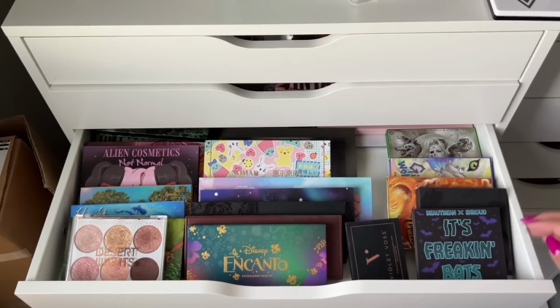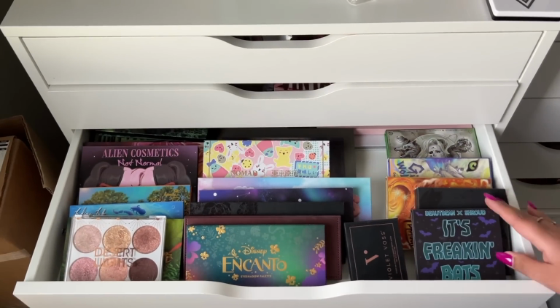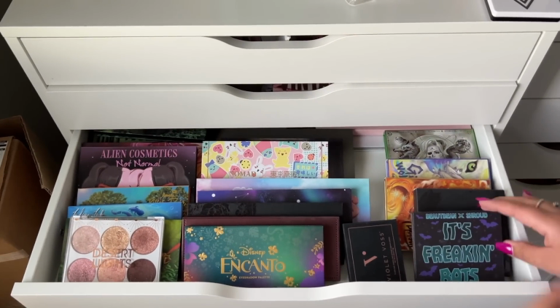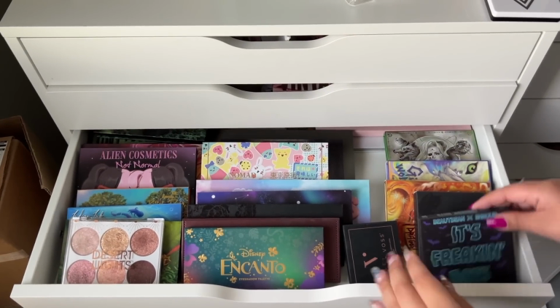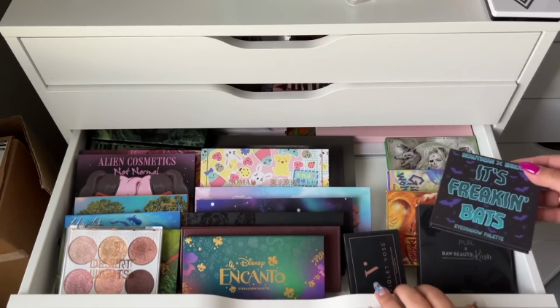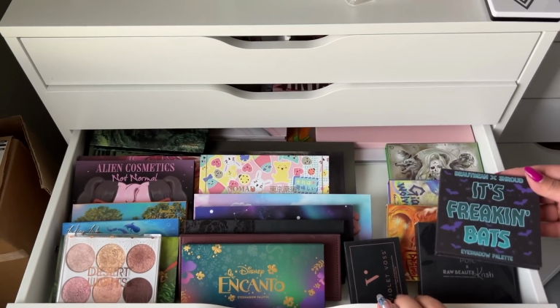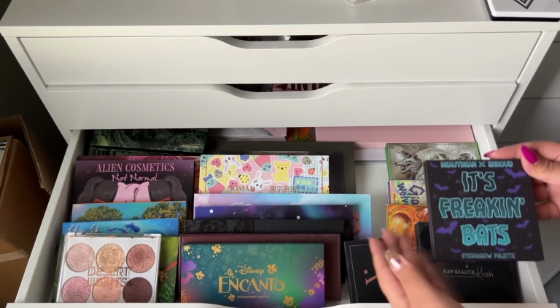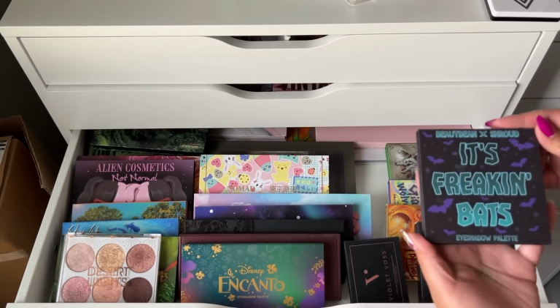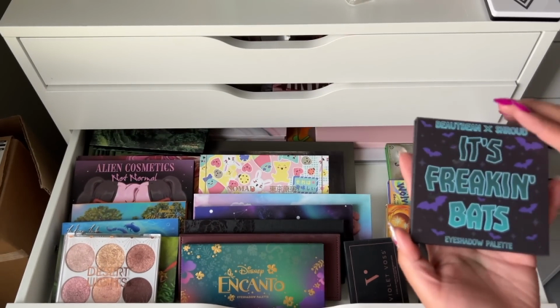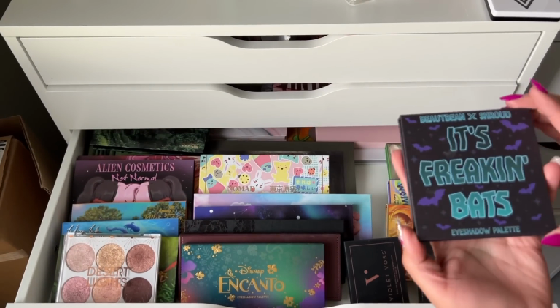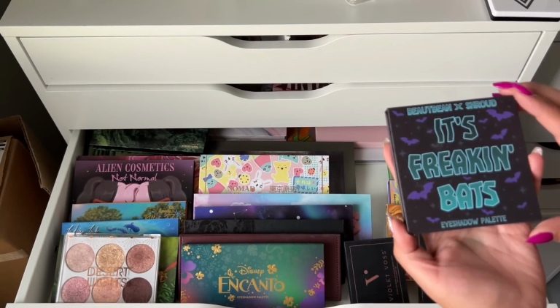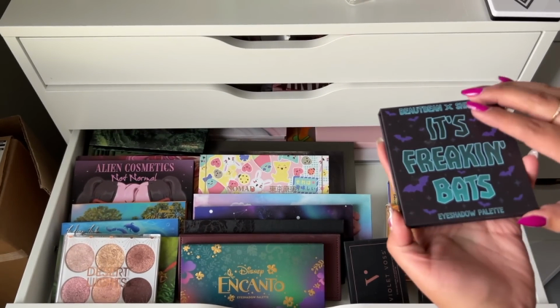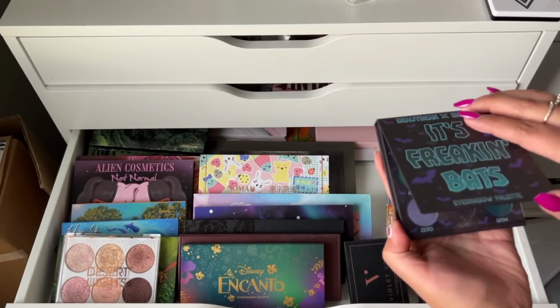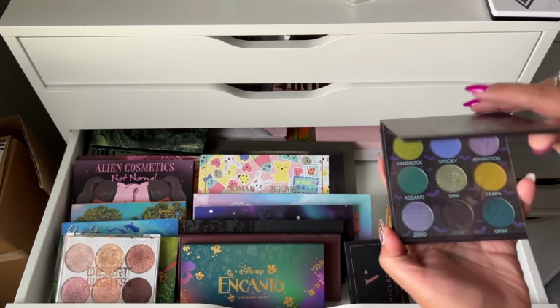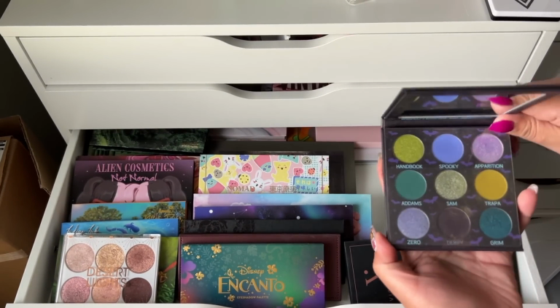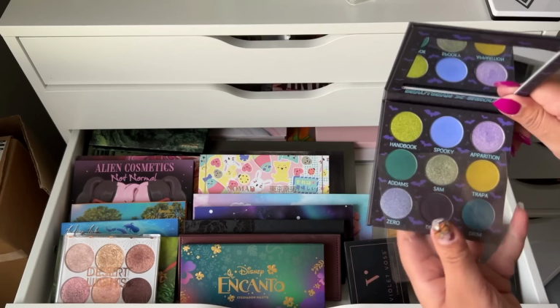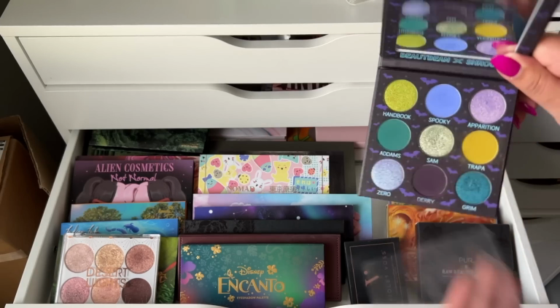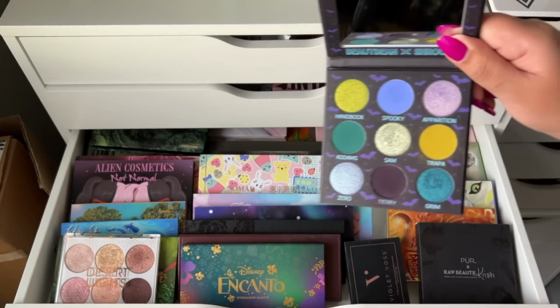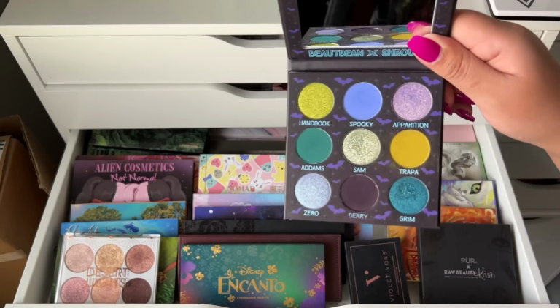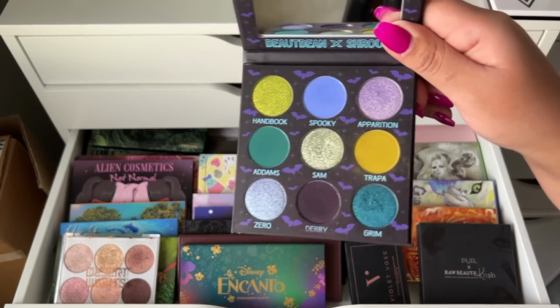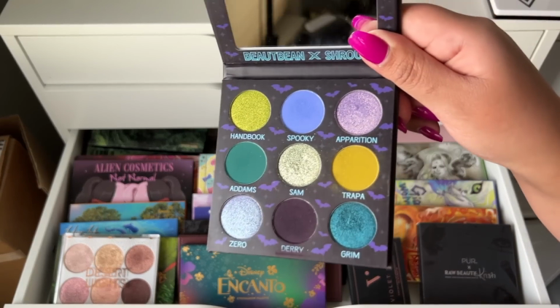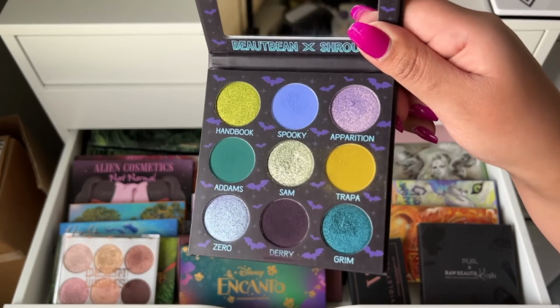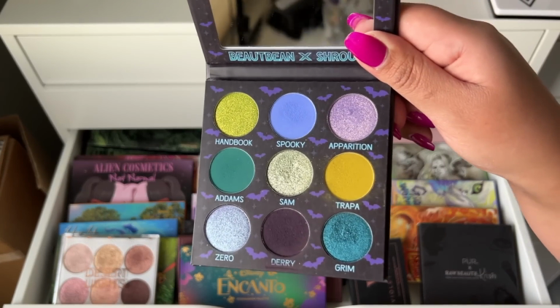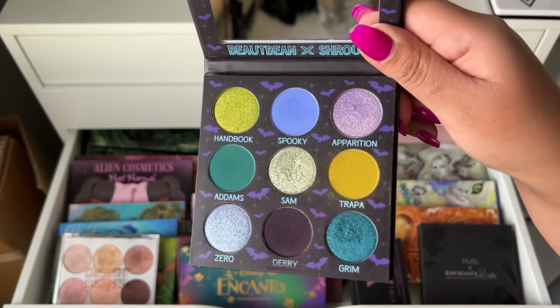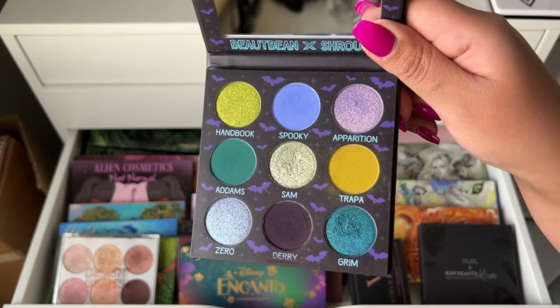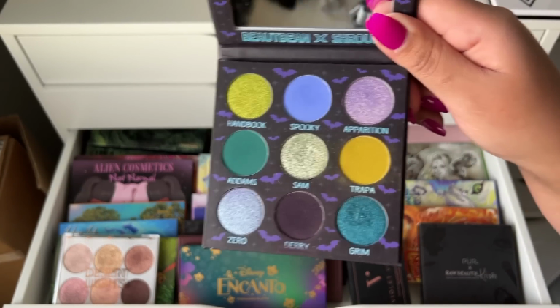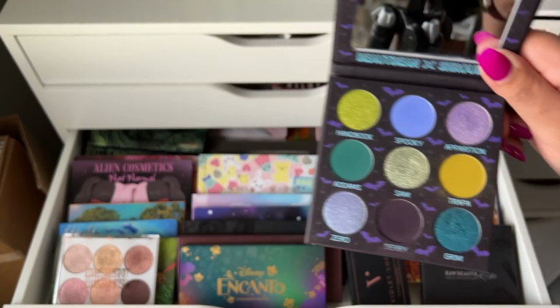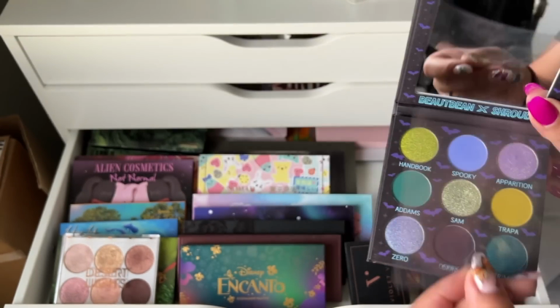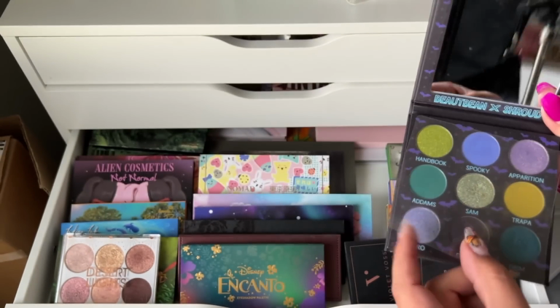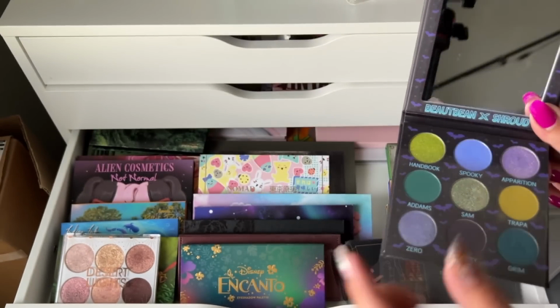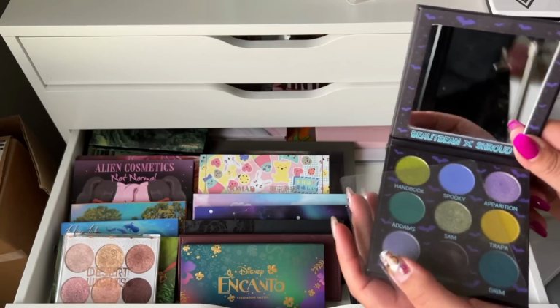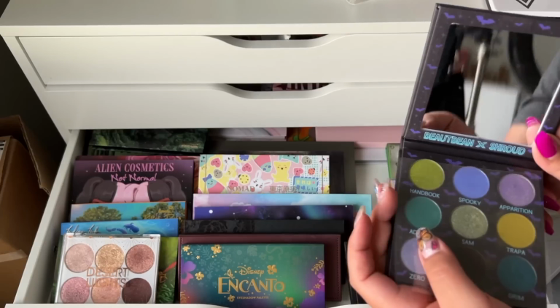Next drawer. First up I have the Beaut Bean It's Freaking Bats palette — I waited months for this palette. Definitely not getting rid of it, I love this palette, it's really really nice.